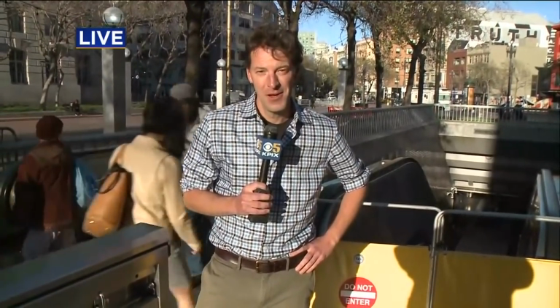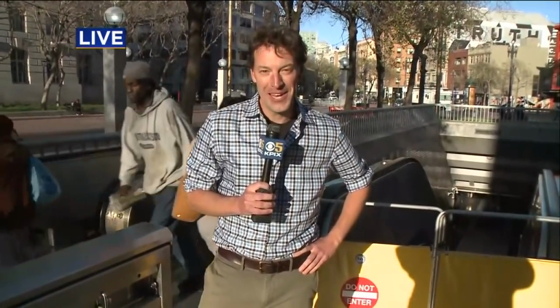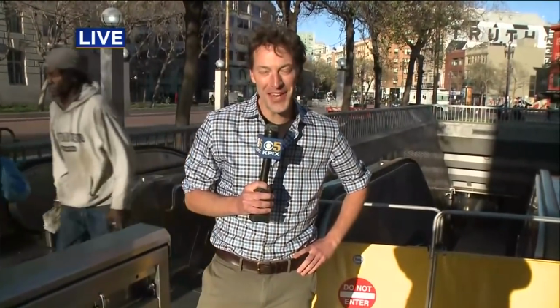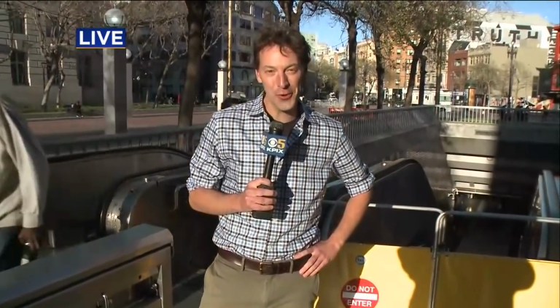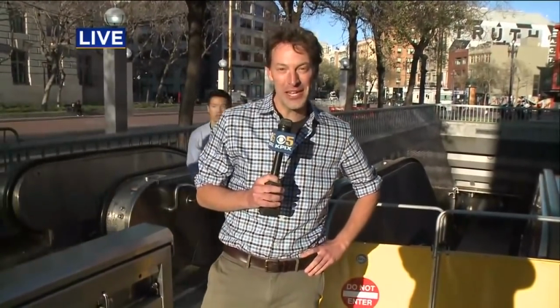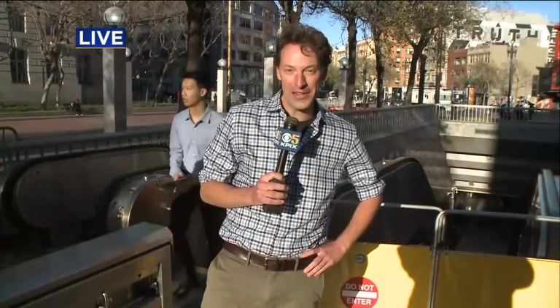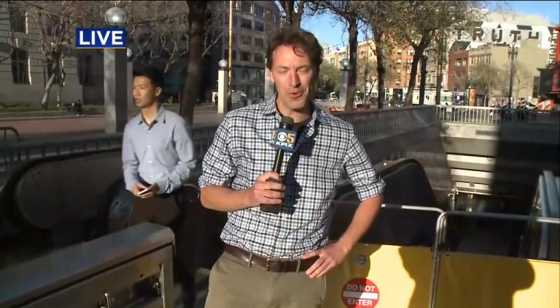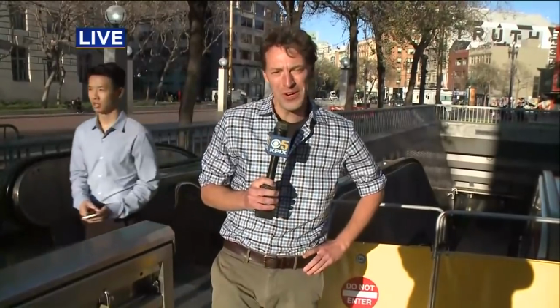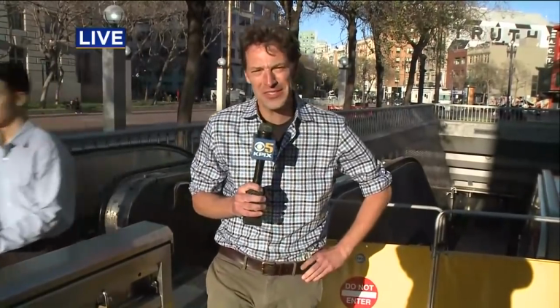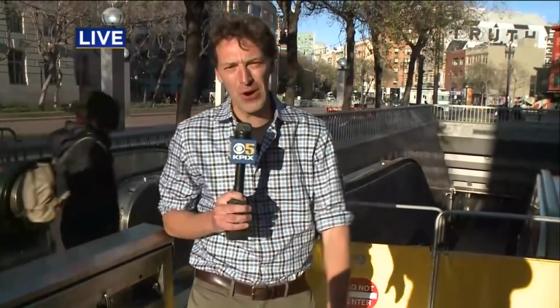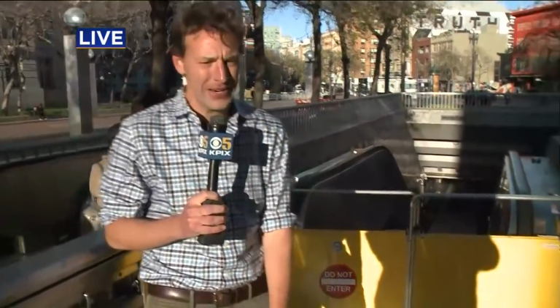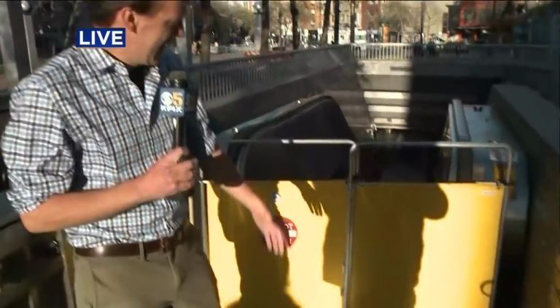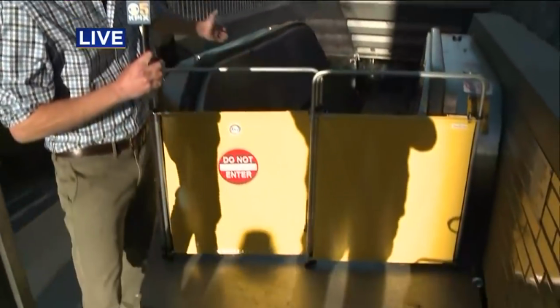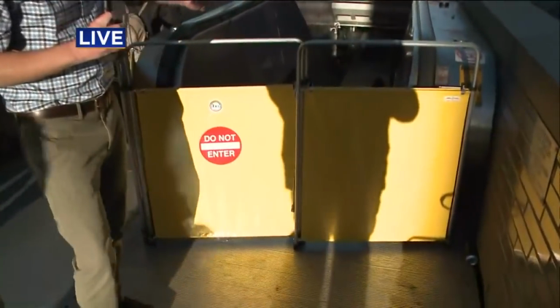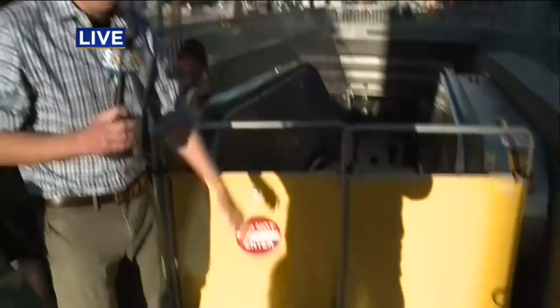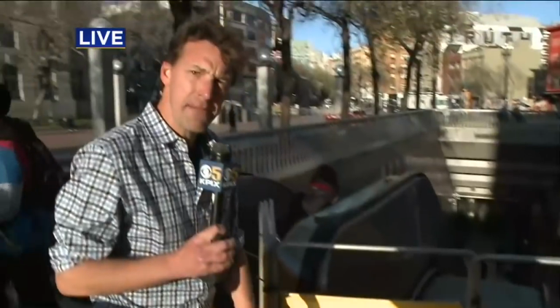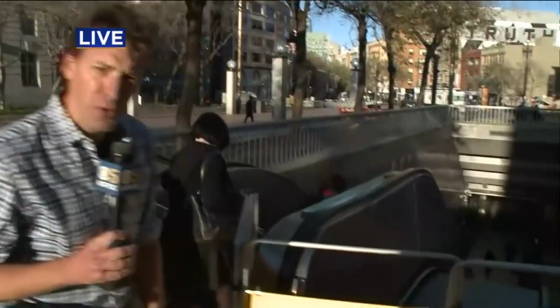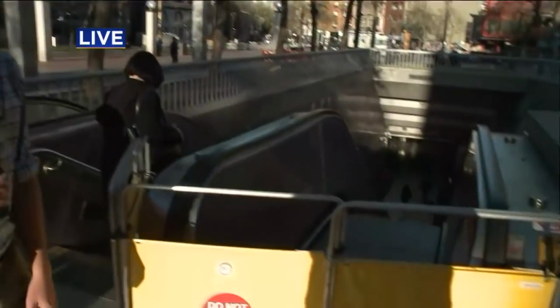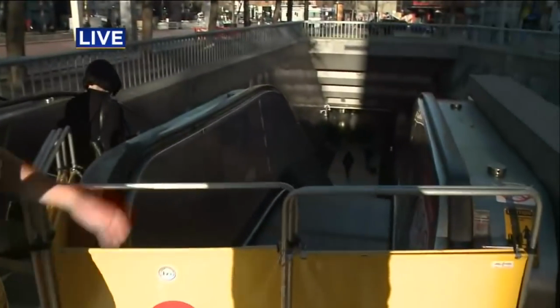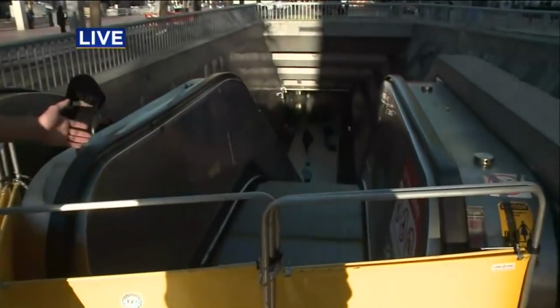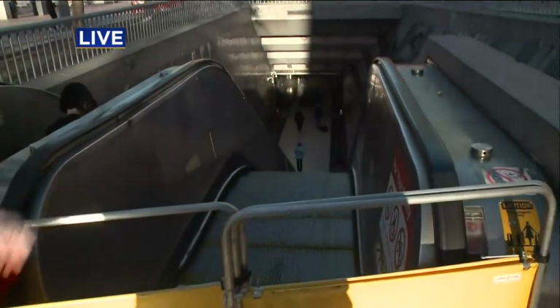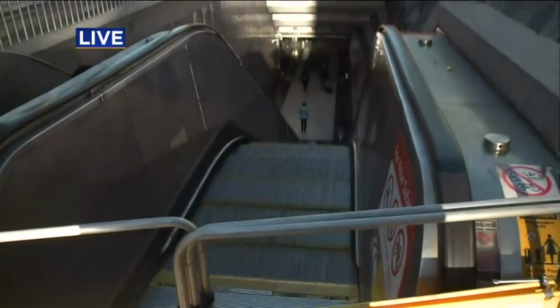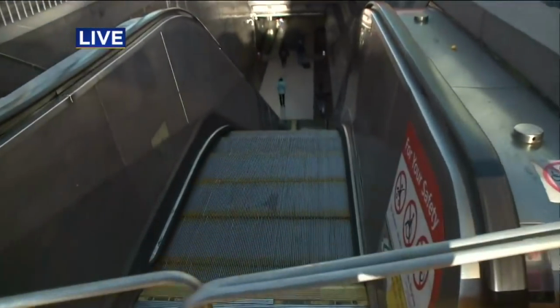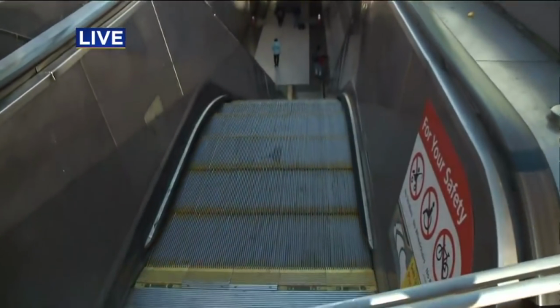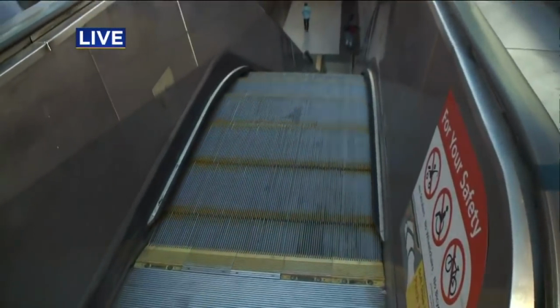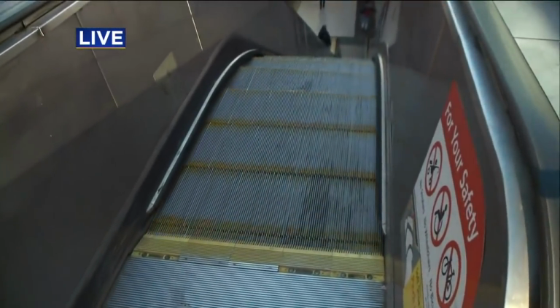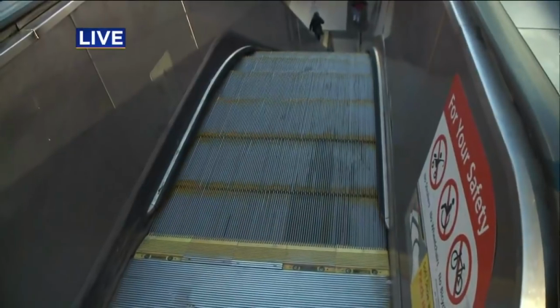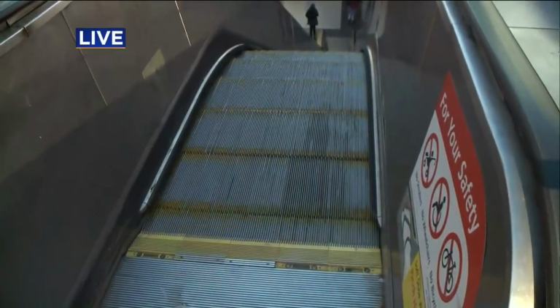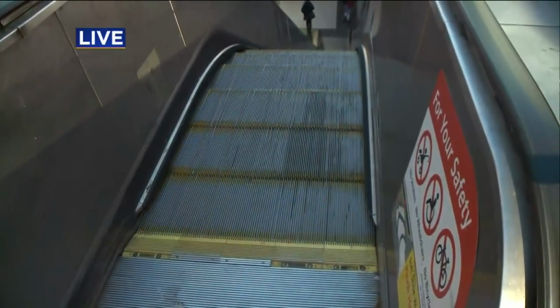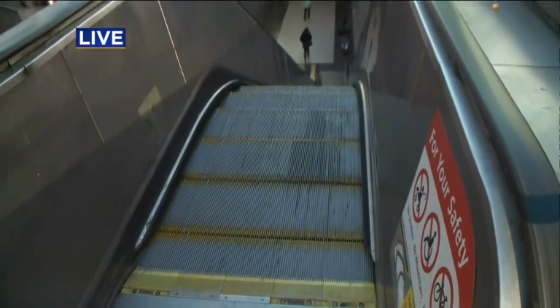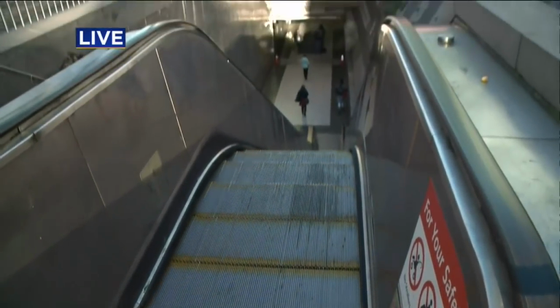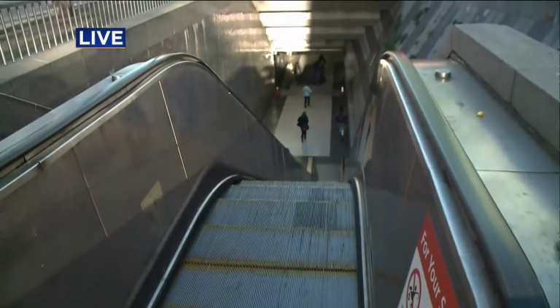It is a notoriously widespread problem. We're at Civic Center BART here, and this escalator, which was immobile for most of the day, is now running again. They're trying to get this one operational for the evening descent into the BART station.